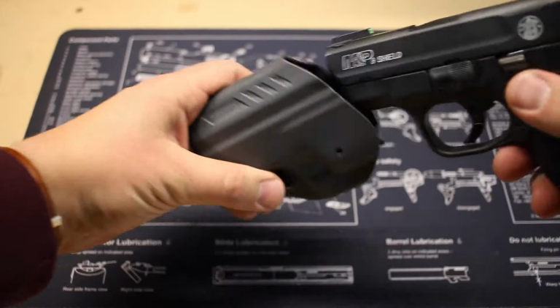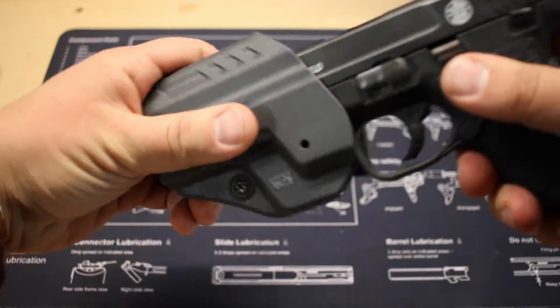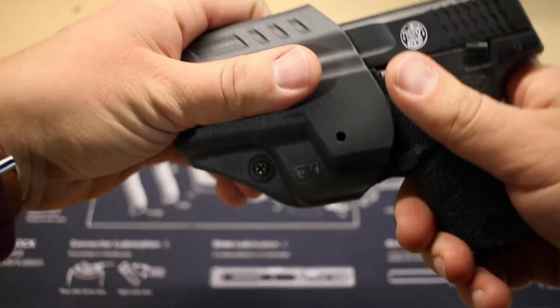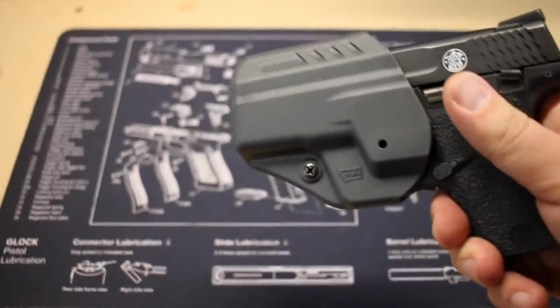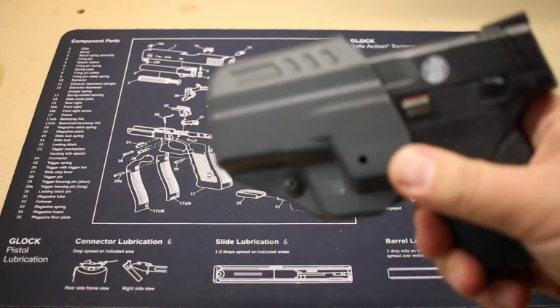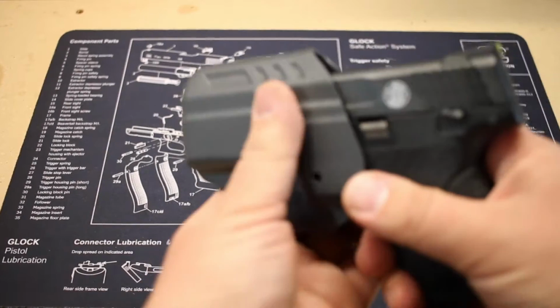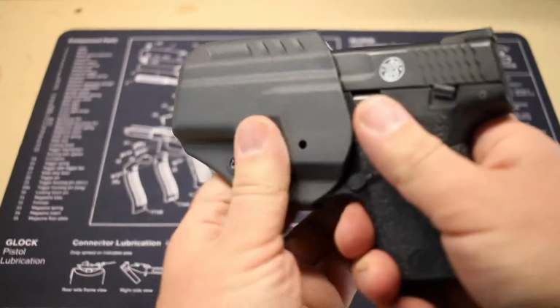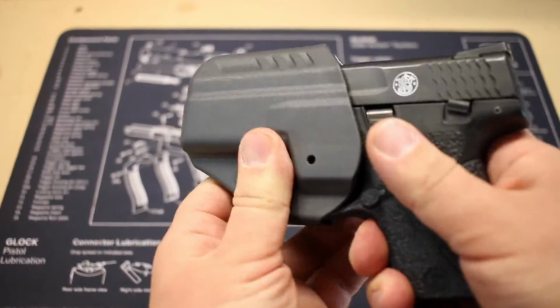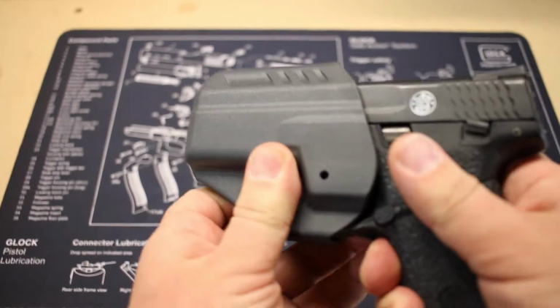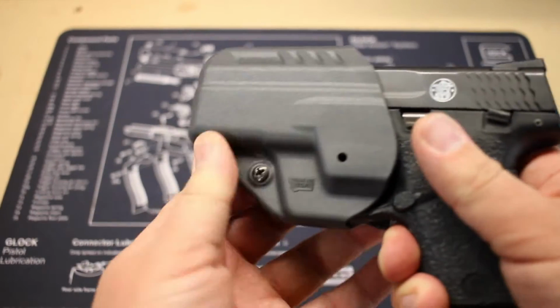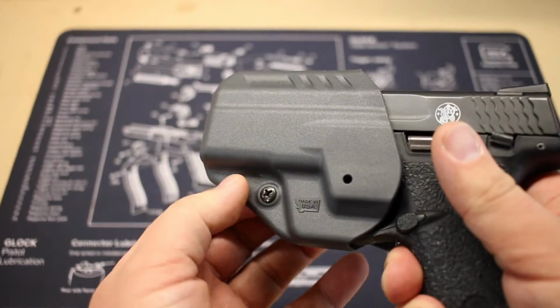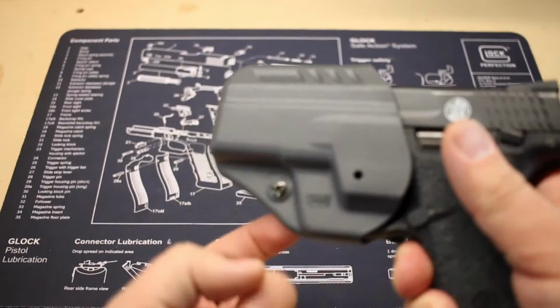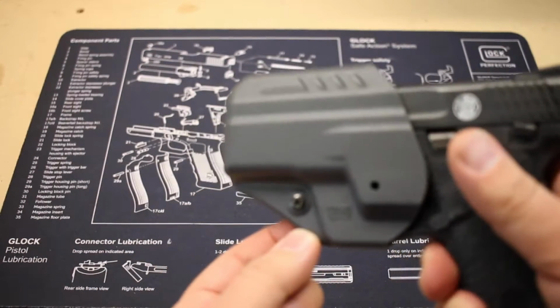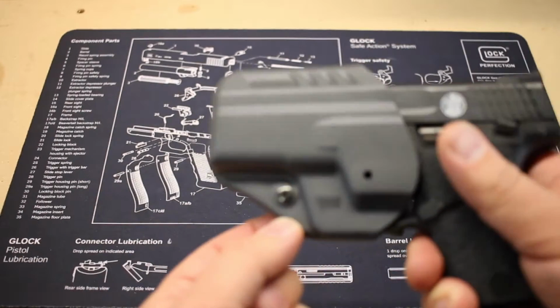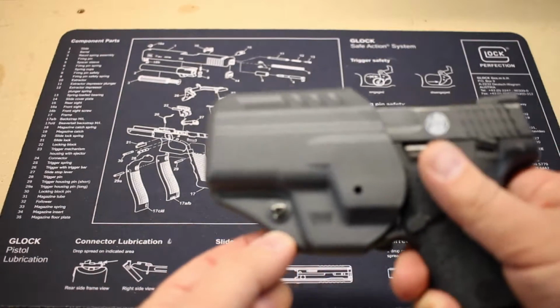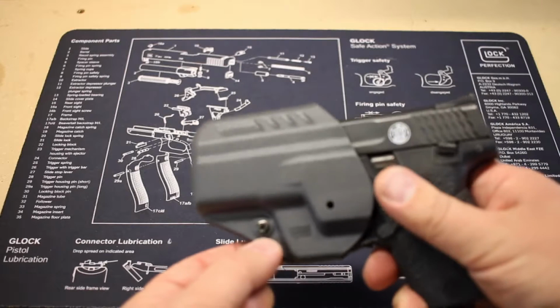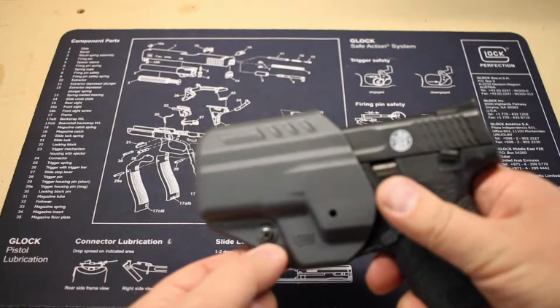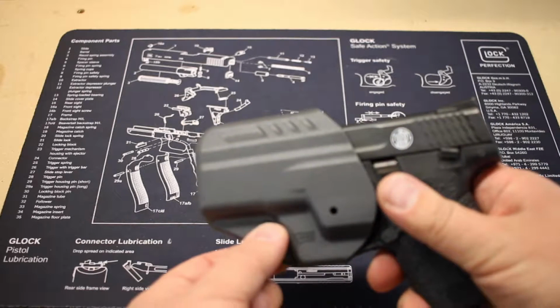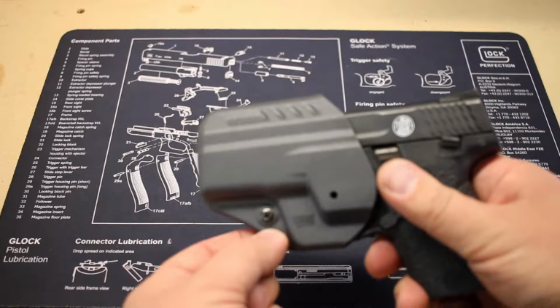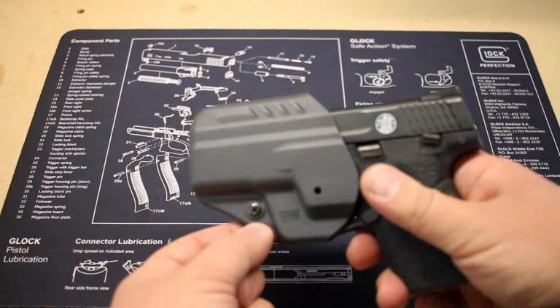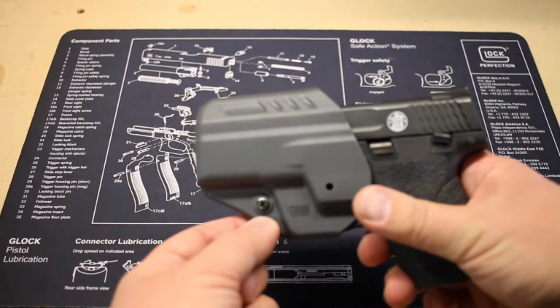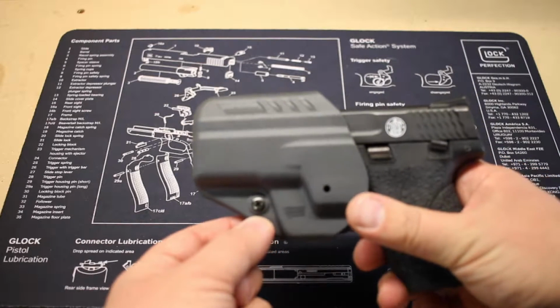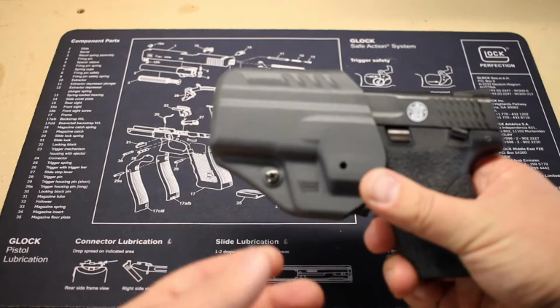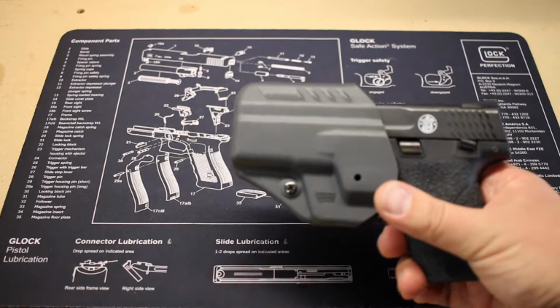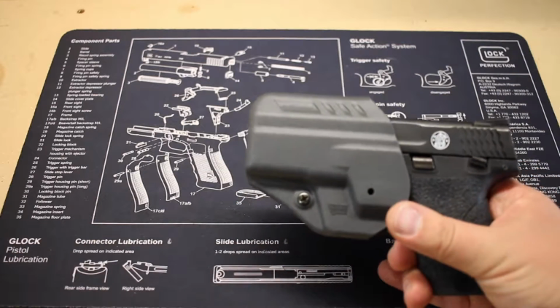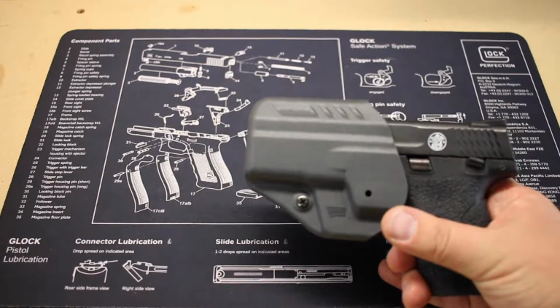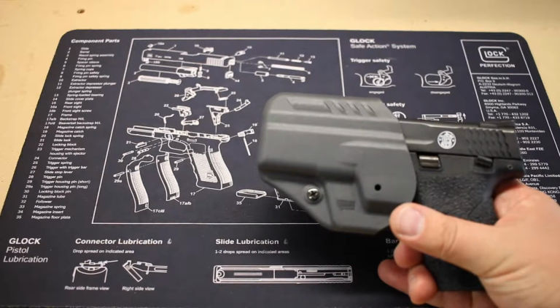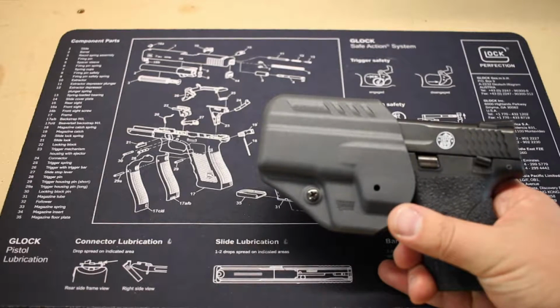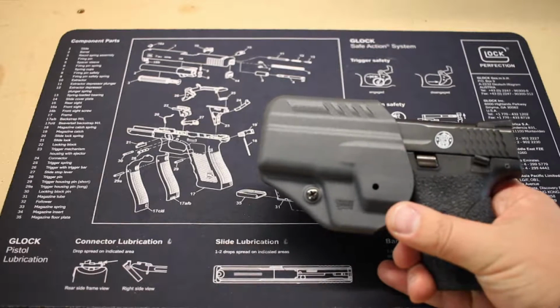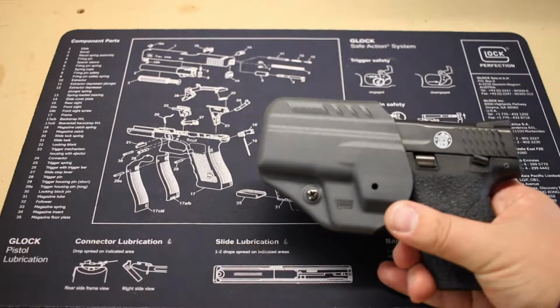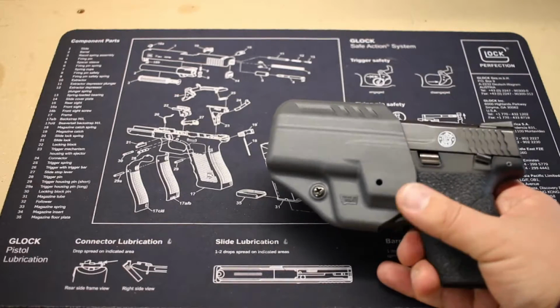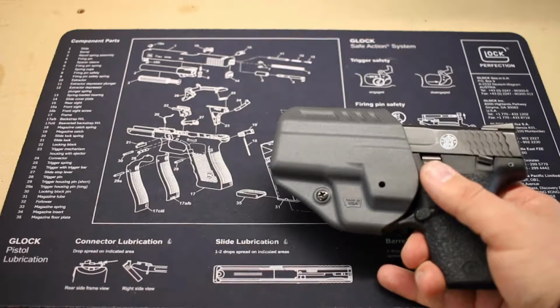So you simply go ahead and place it in here. There is very good tension on it. This particular tension screw here also allows you to increase or decrease the amount of resistance that you want on the firearm.